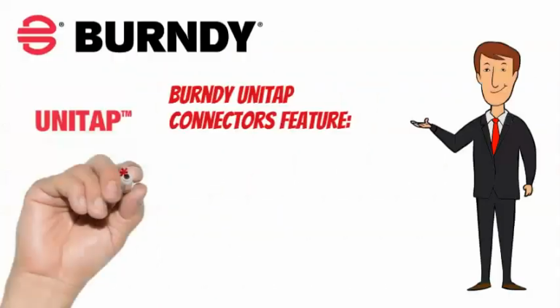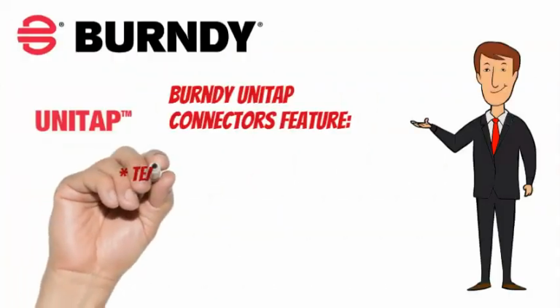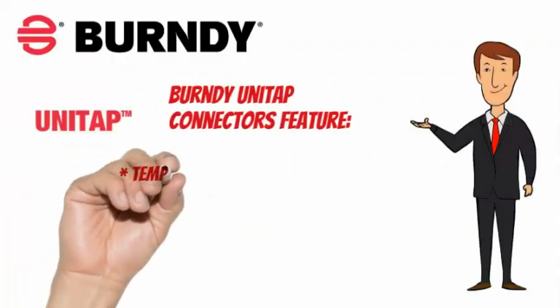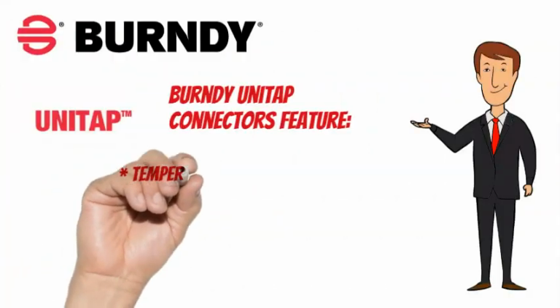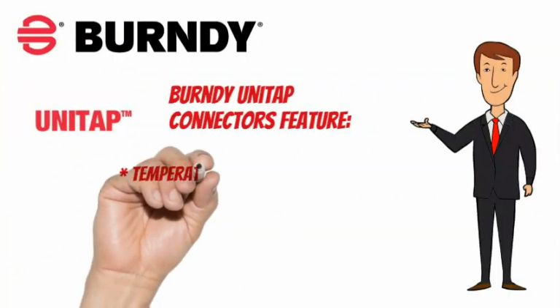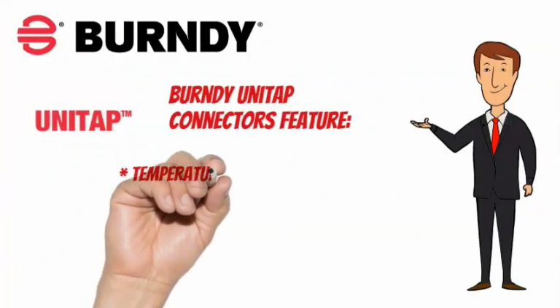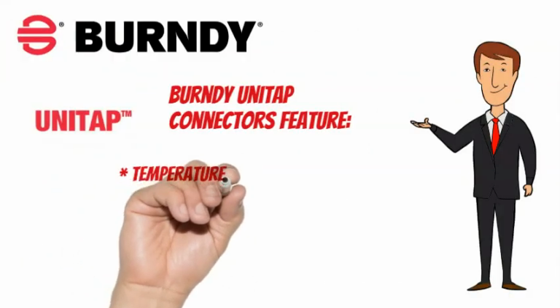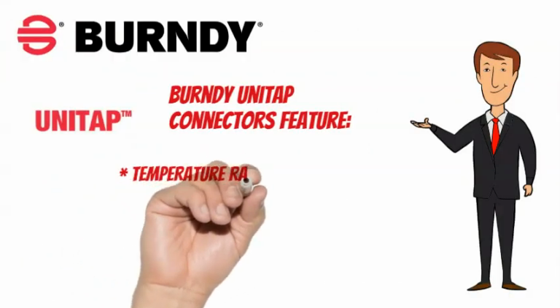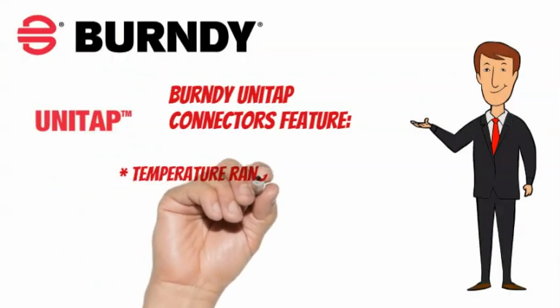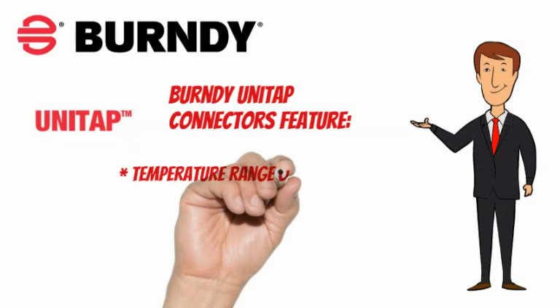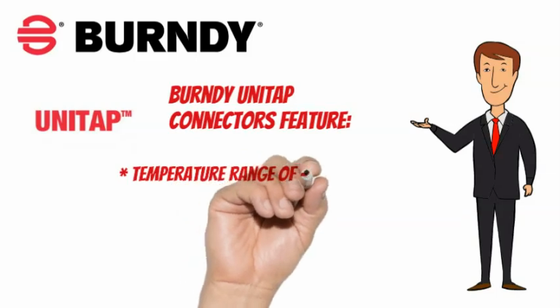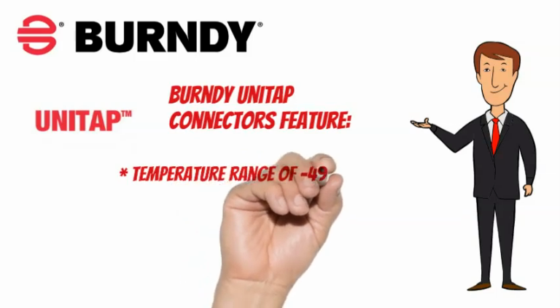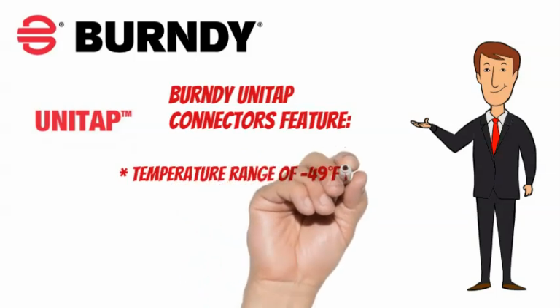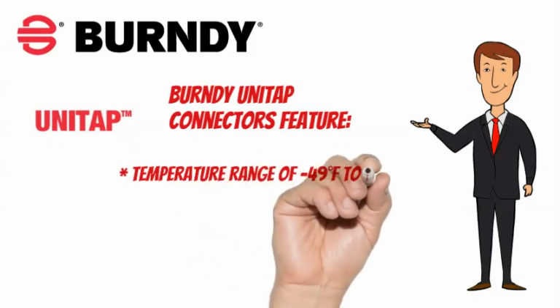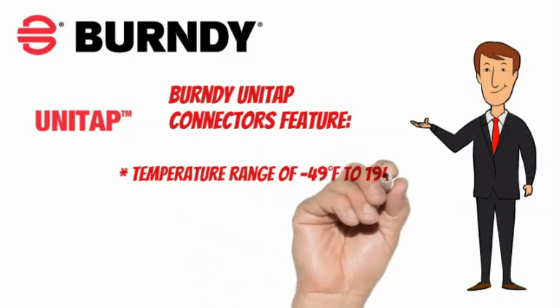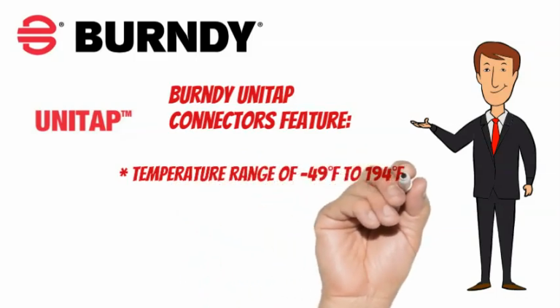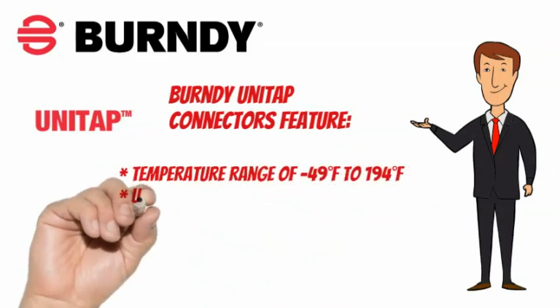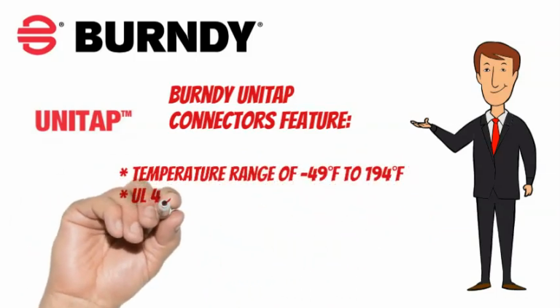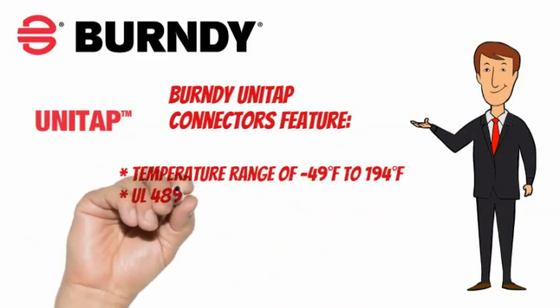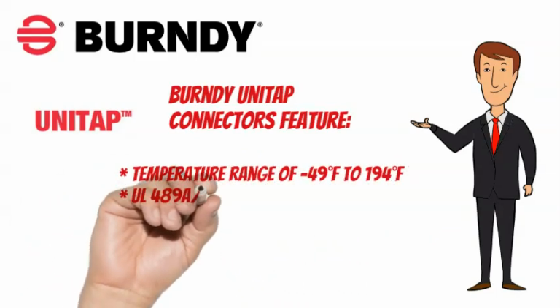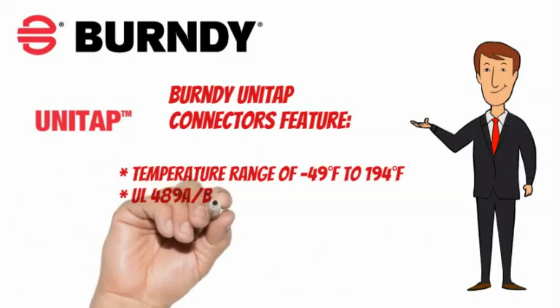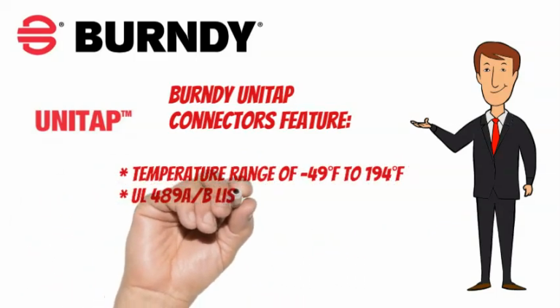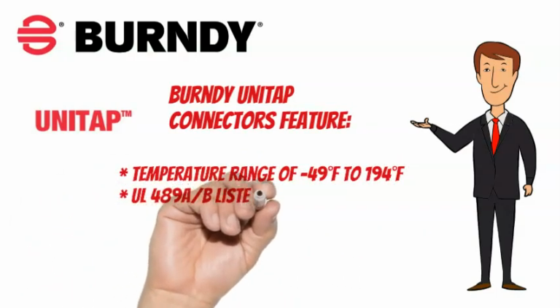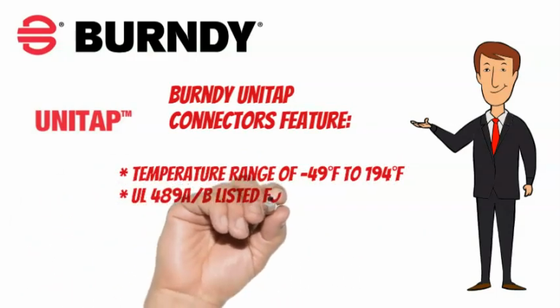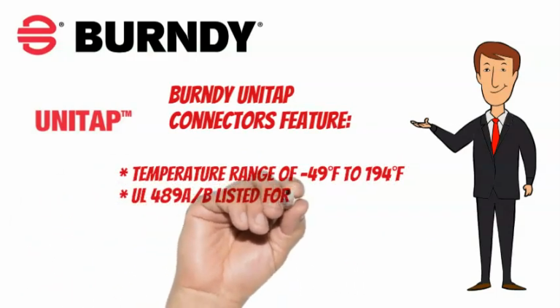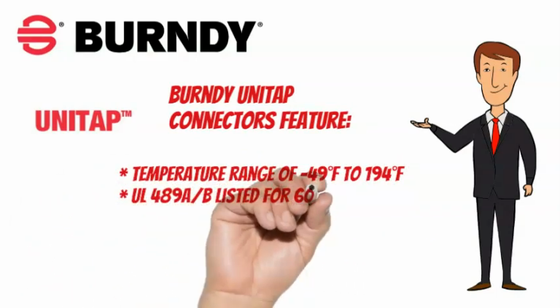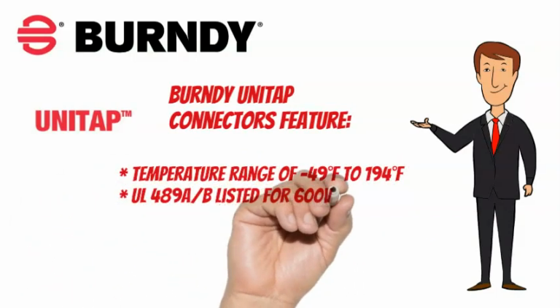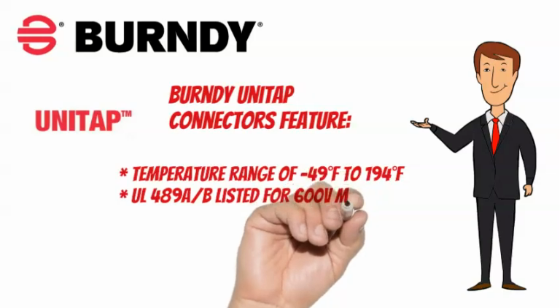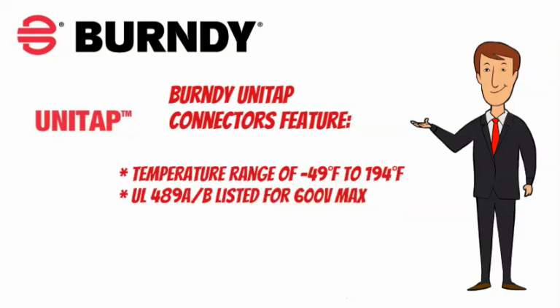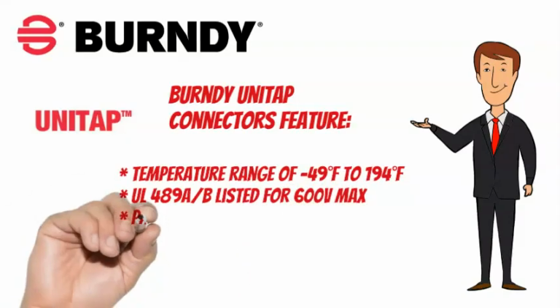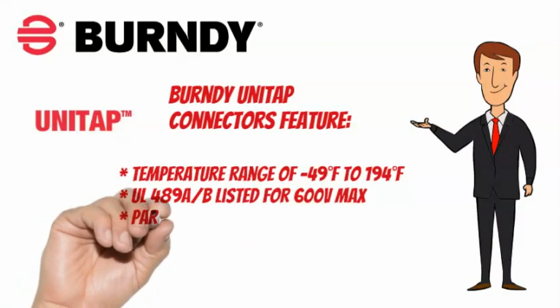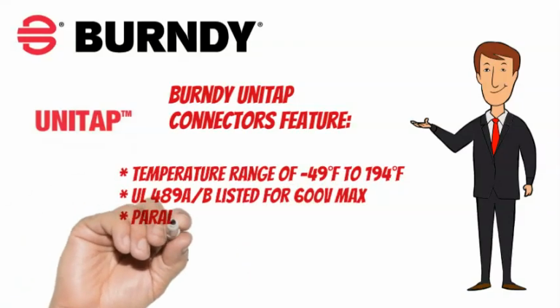A temperature range of minus 49 degrees Fahrenheit to 194 degrees Fahrenheit, UL489A and B listed for 600 volts max, and are parallel-rated.